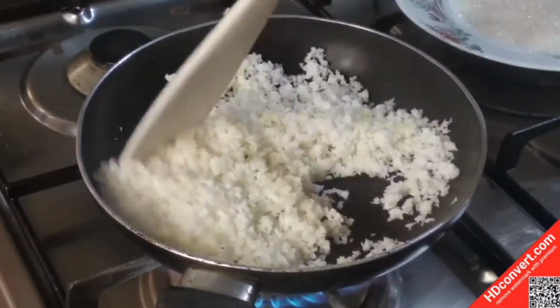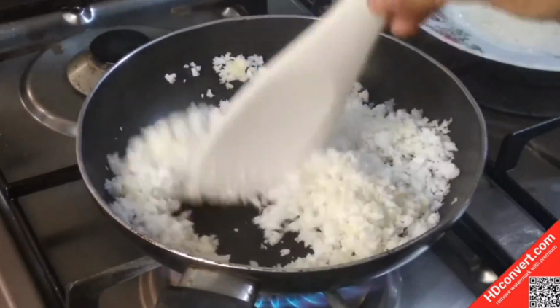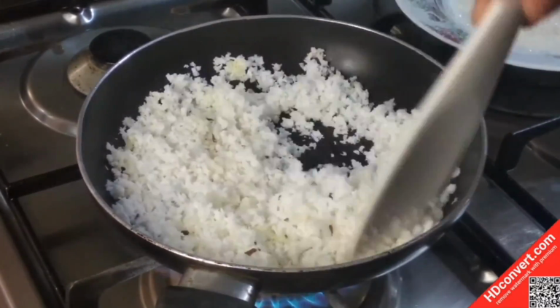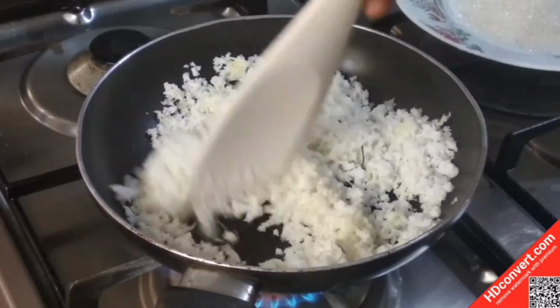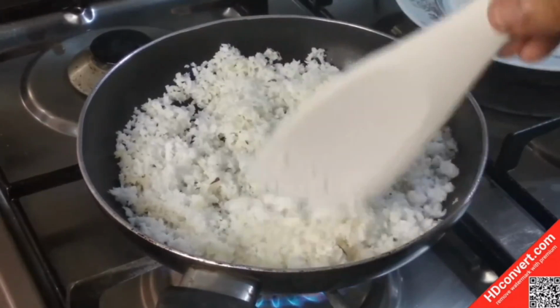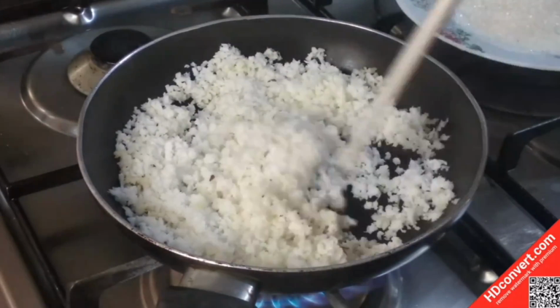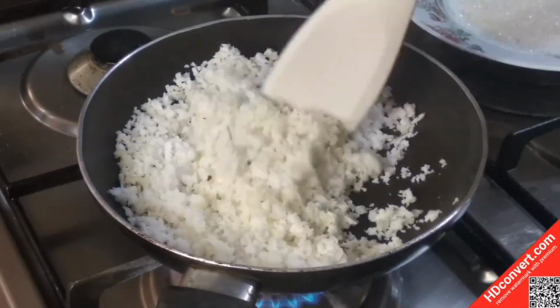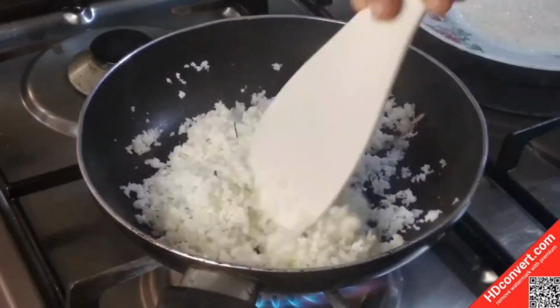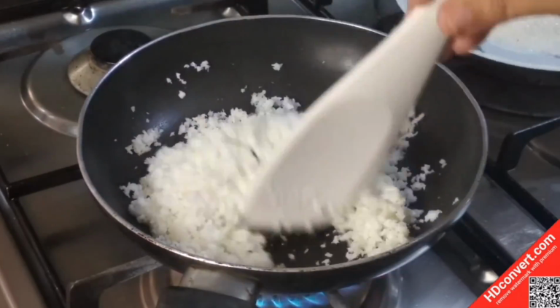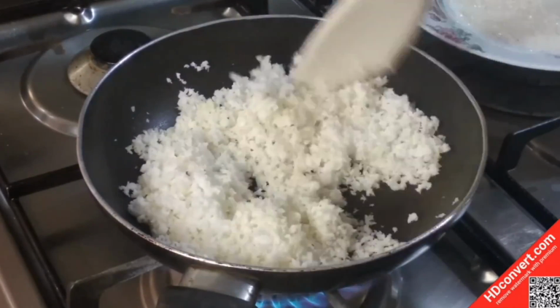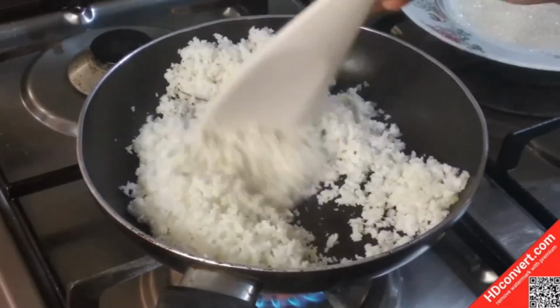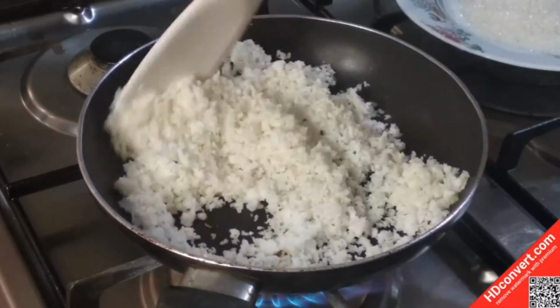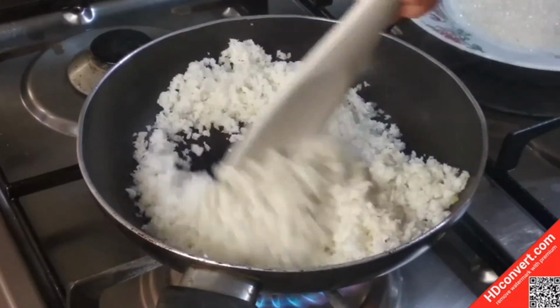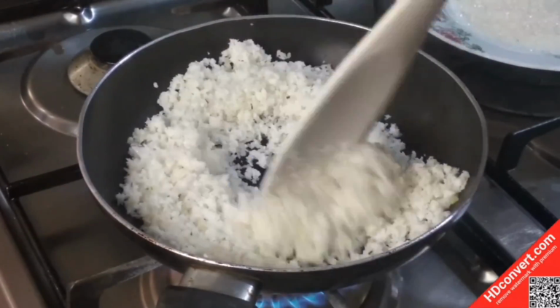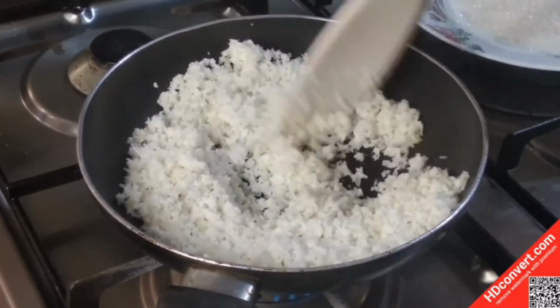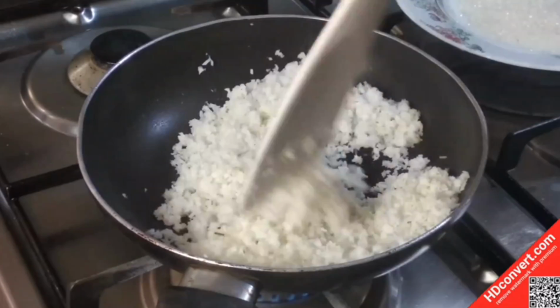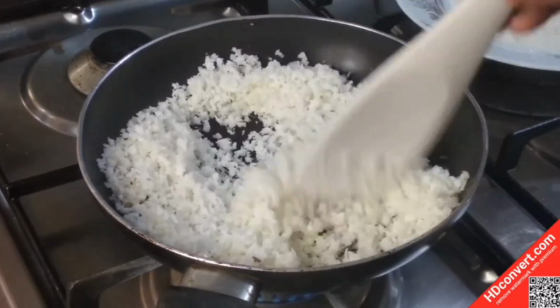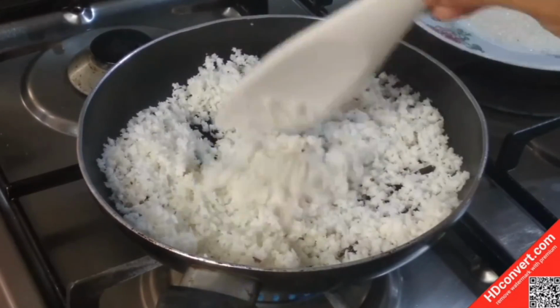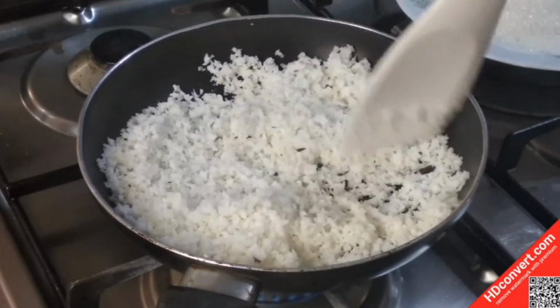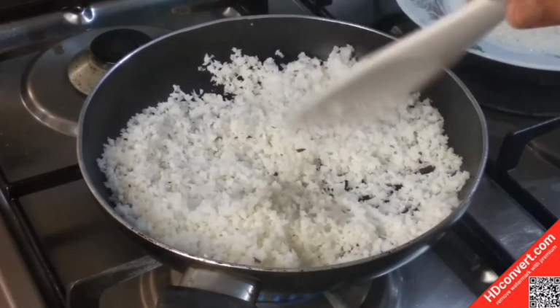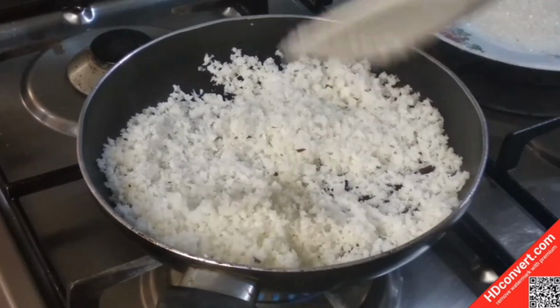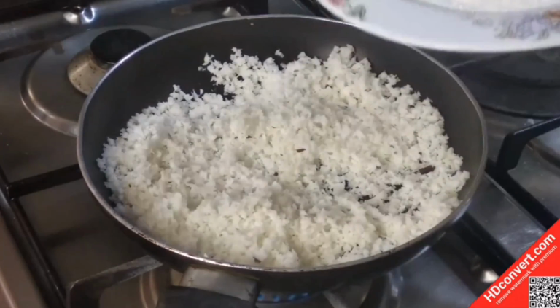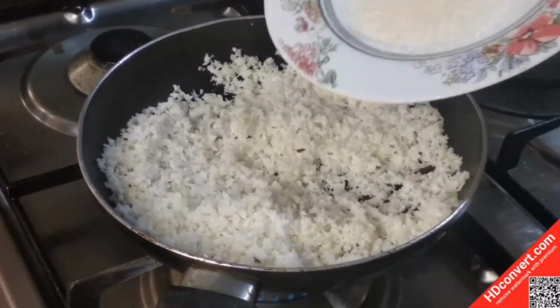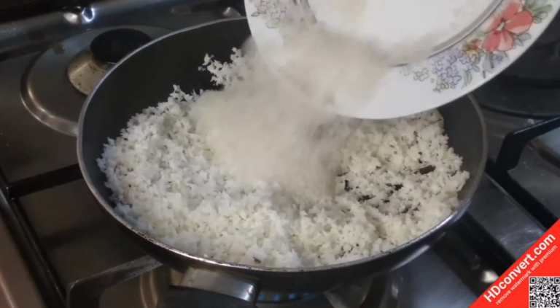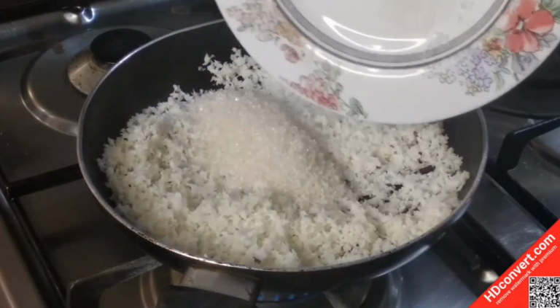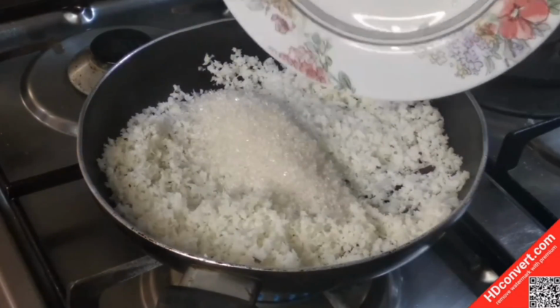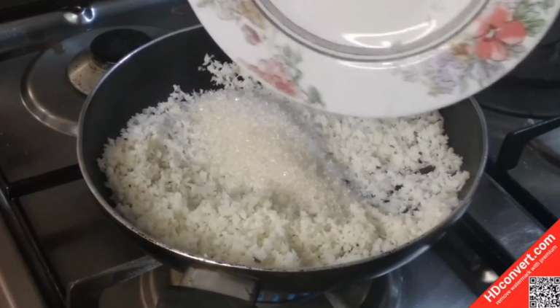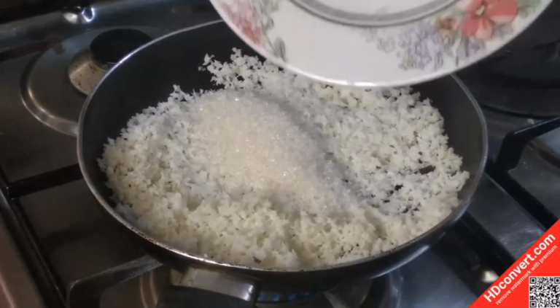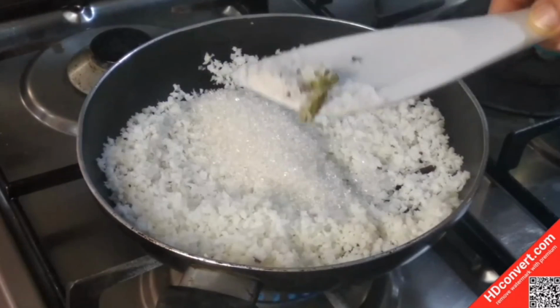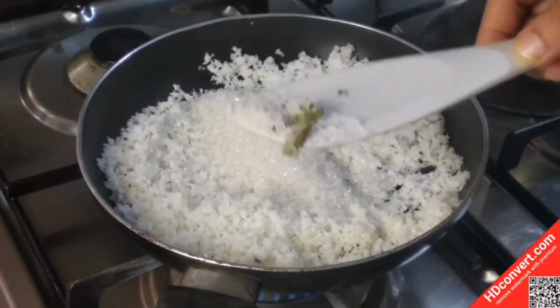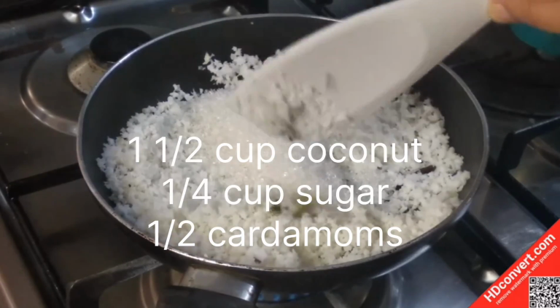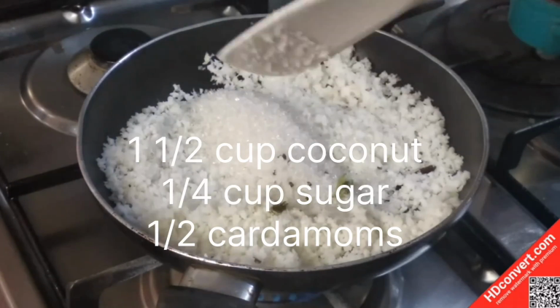Prepare a soft sauce. Once the sauce is ready, put it in a hot sauce base.